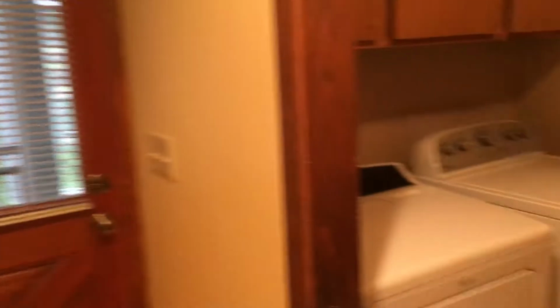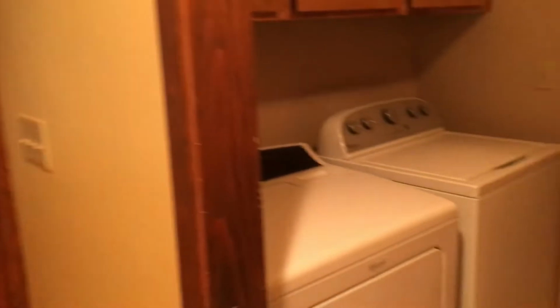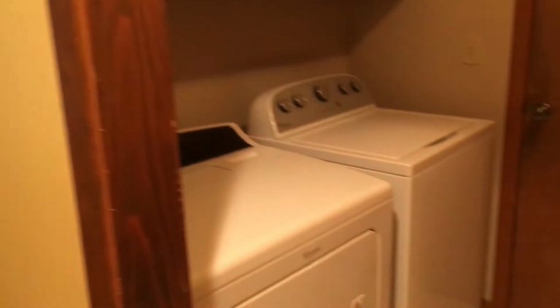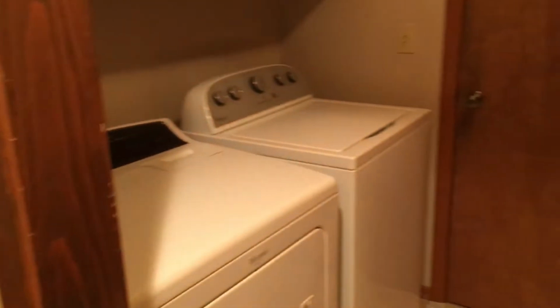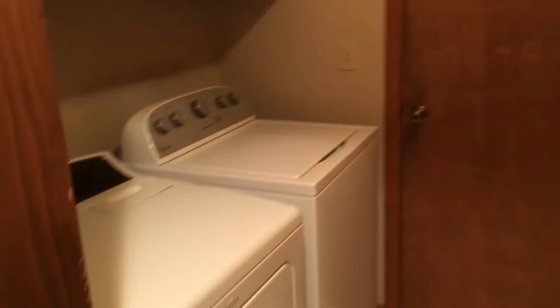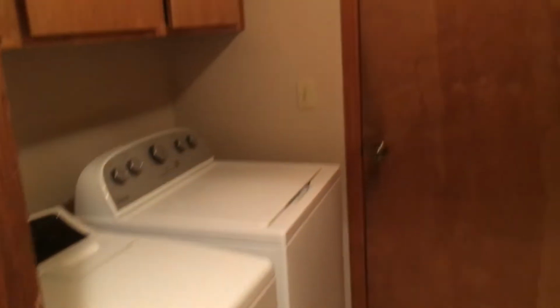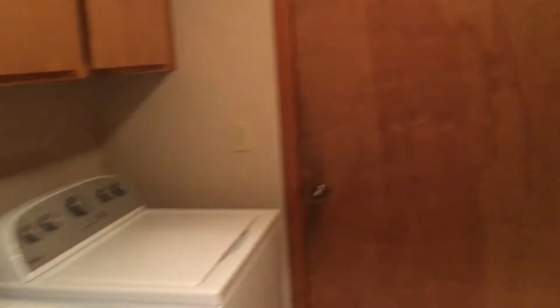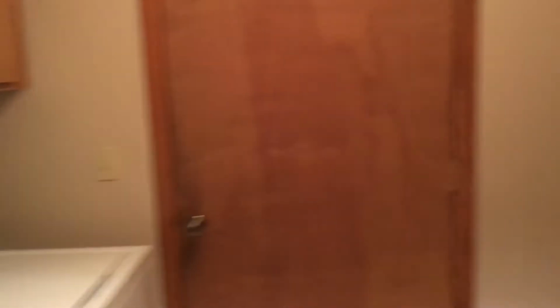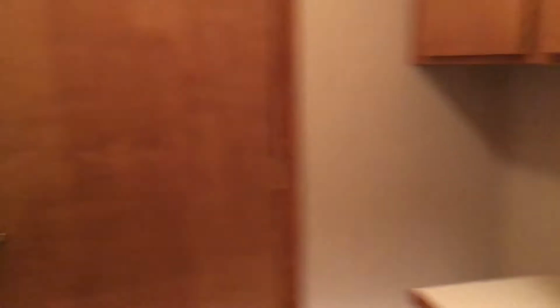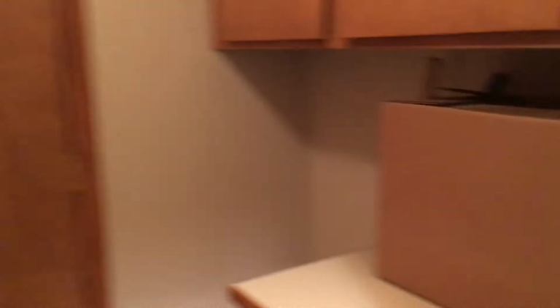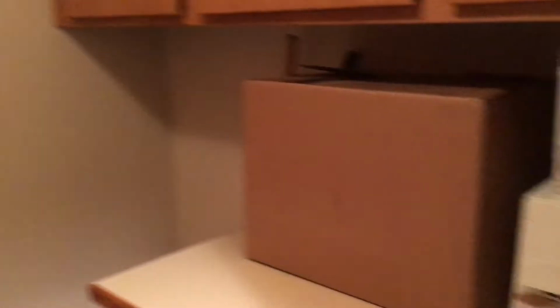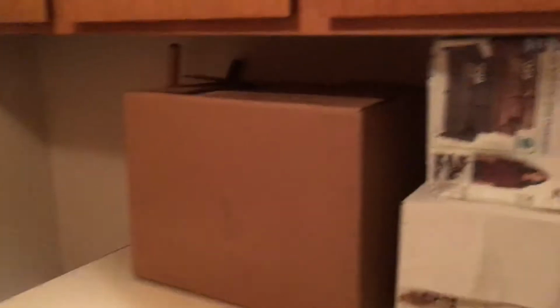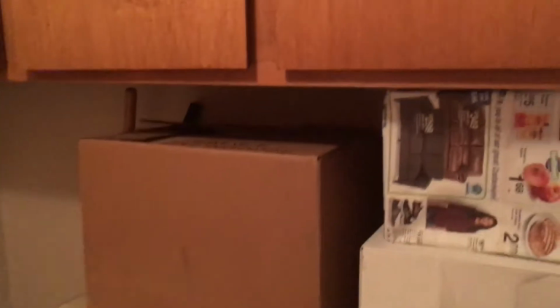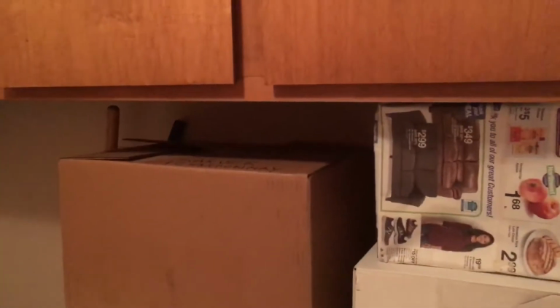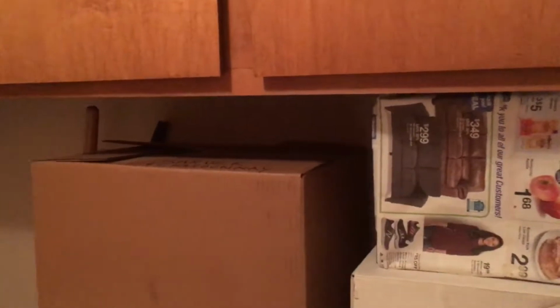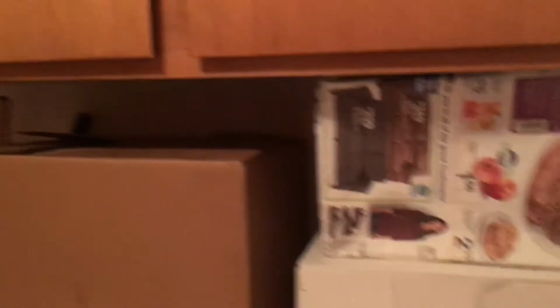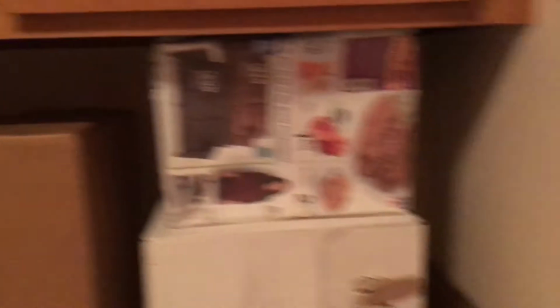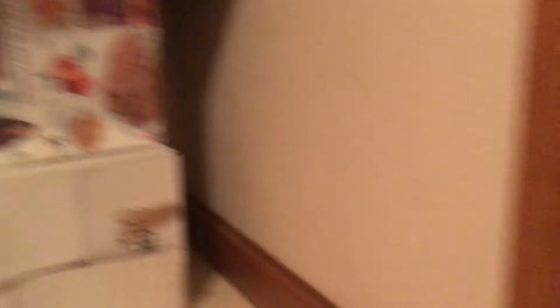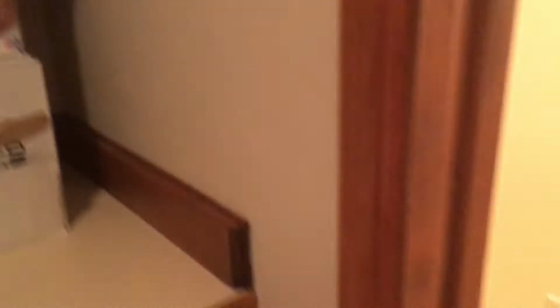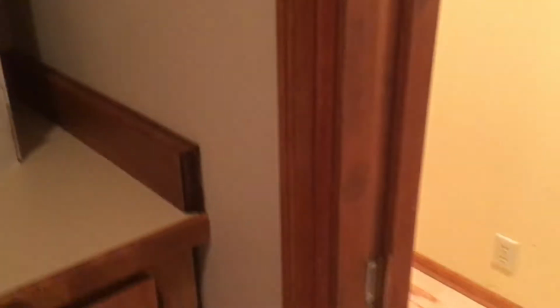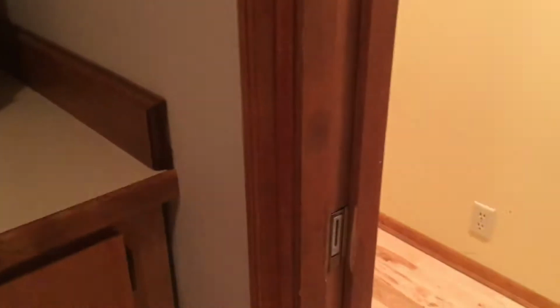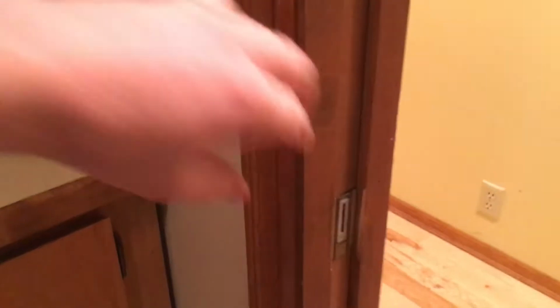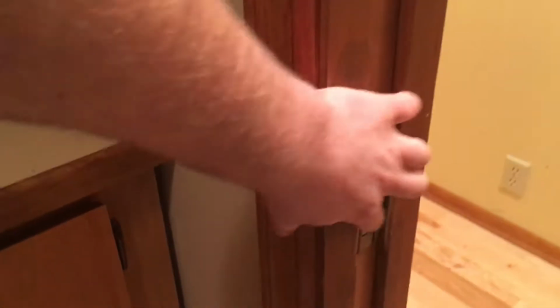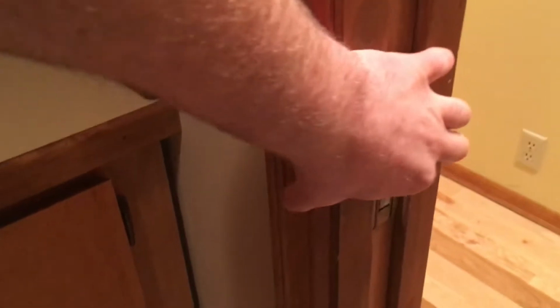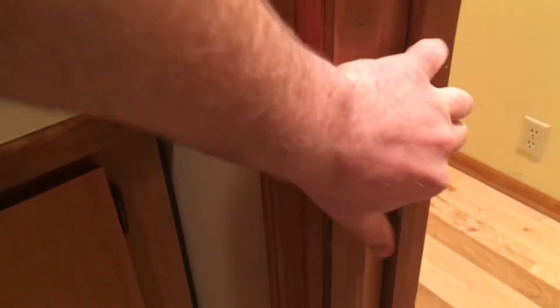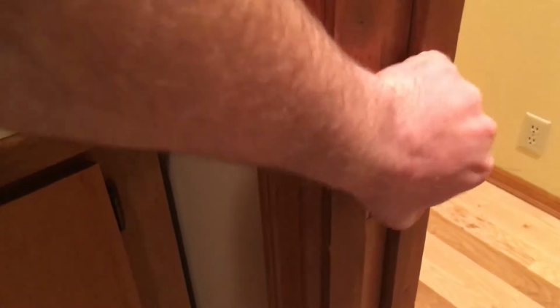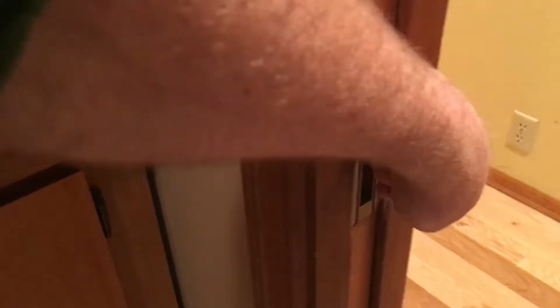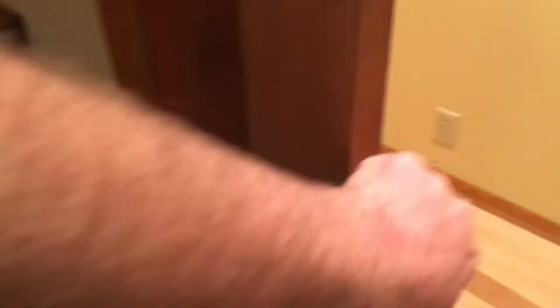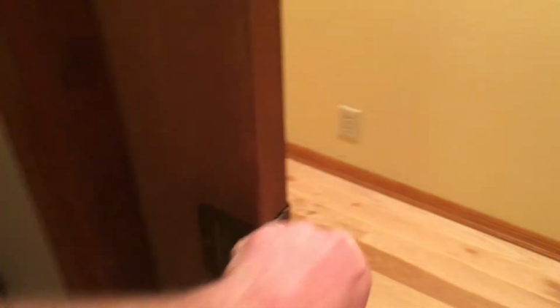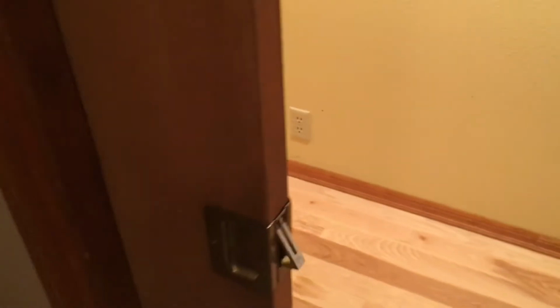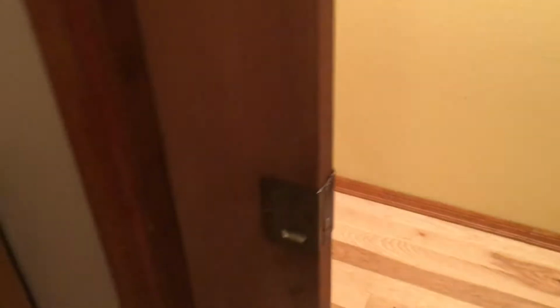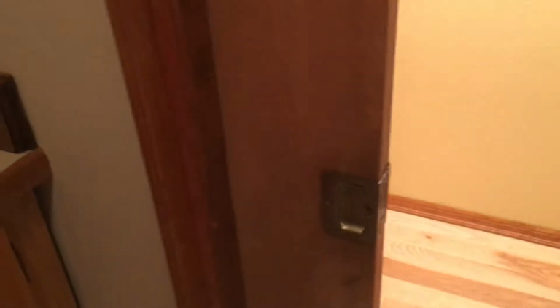Here is the laundry room — just a little tiny space. This is one of those hidden doors, so you can flip that latch and then pull it closed.